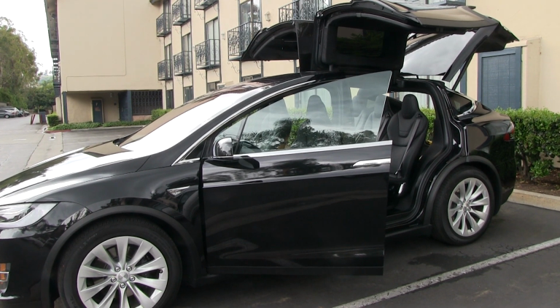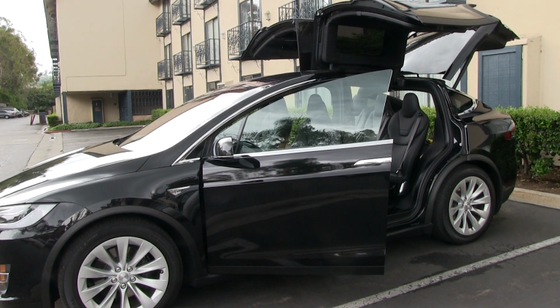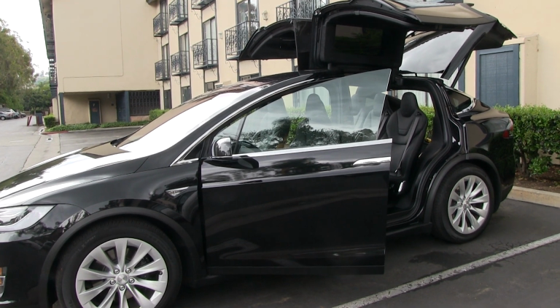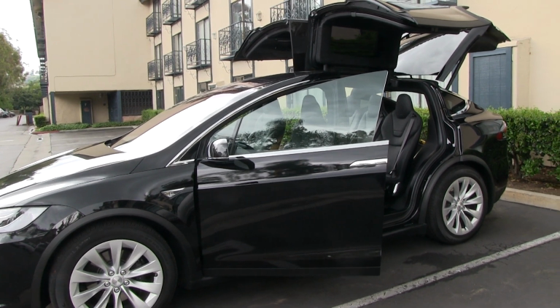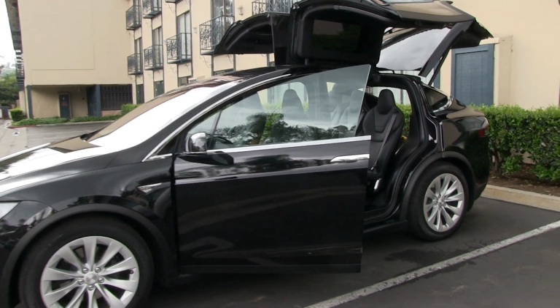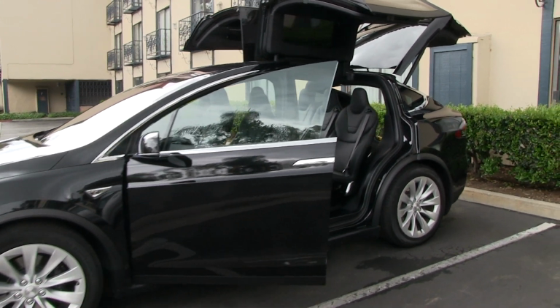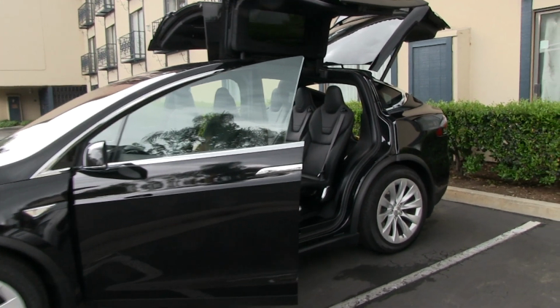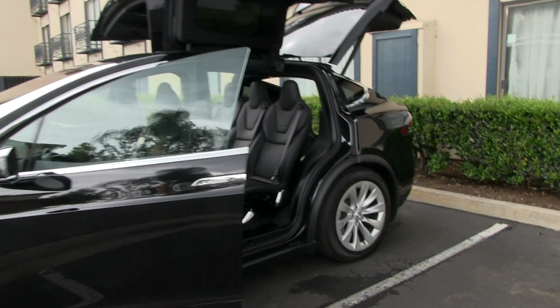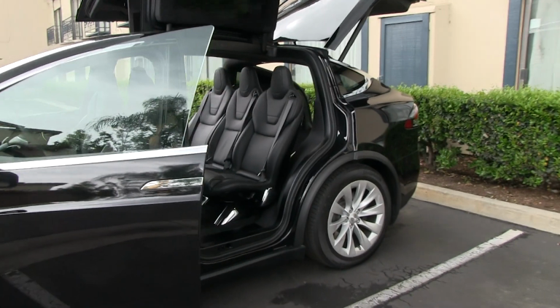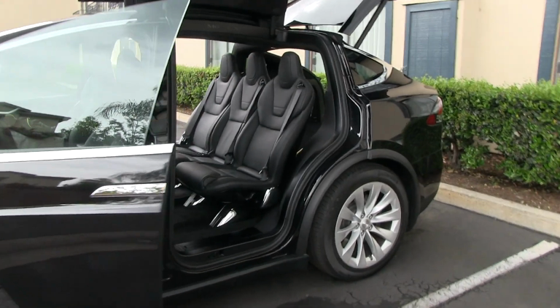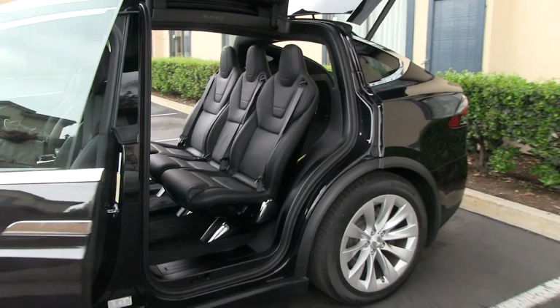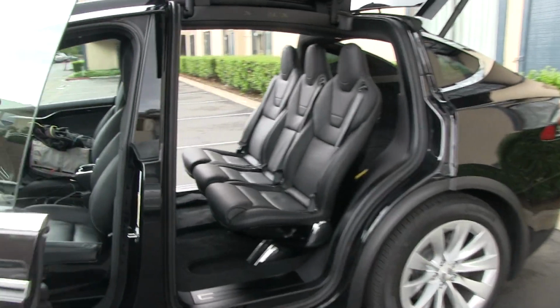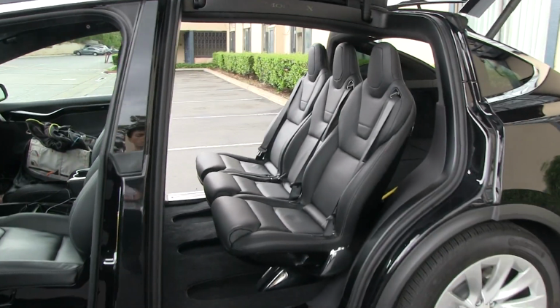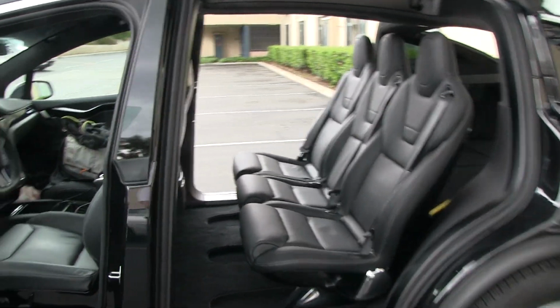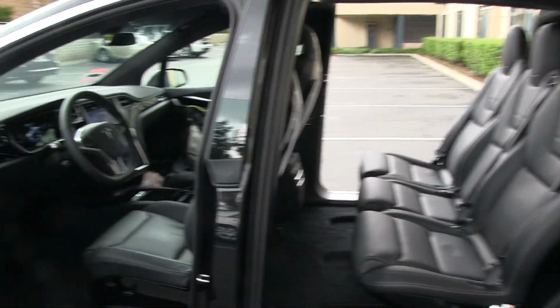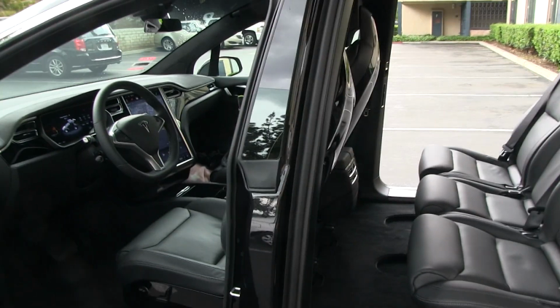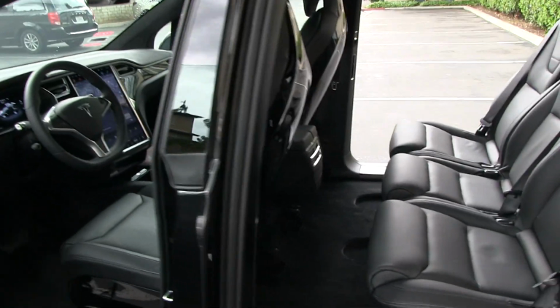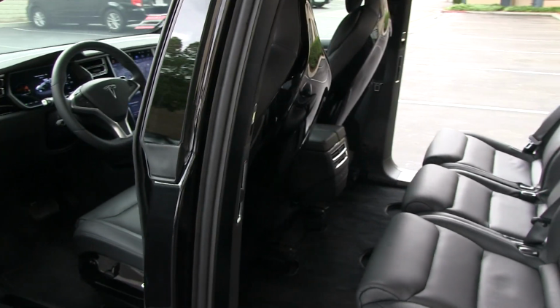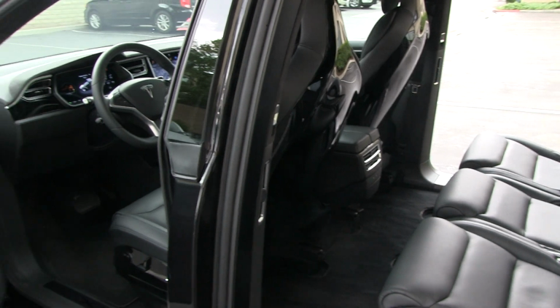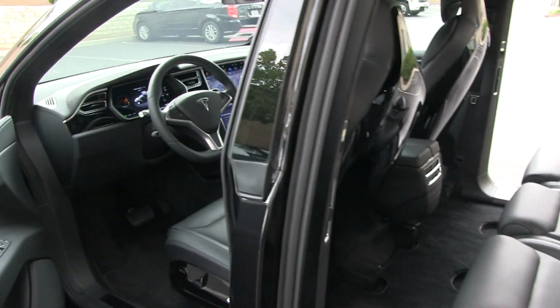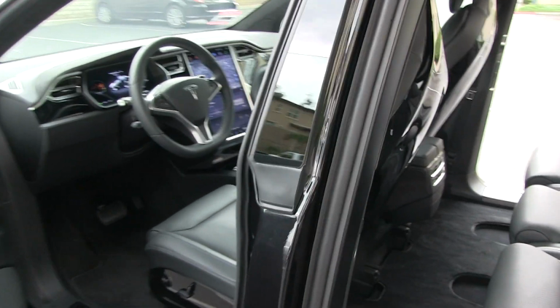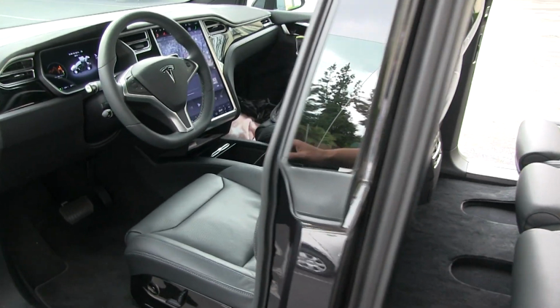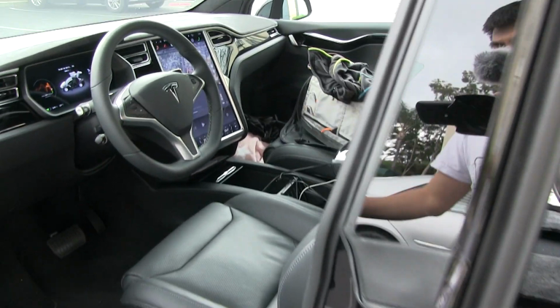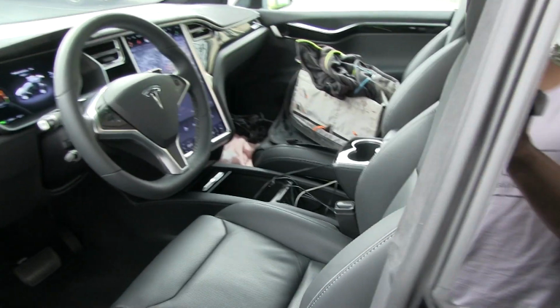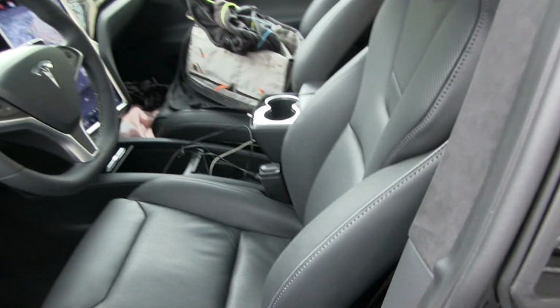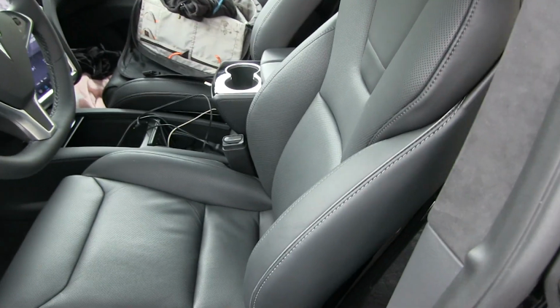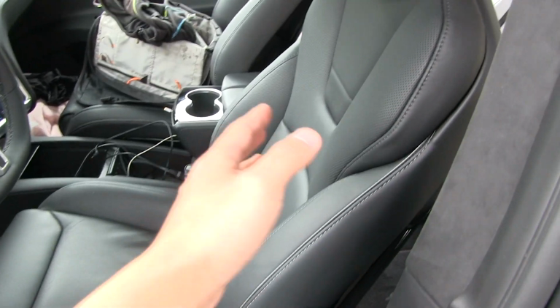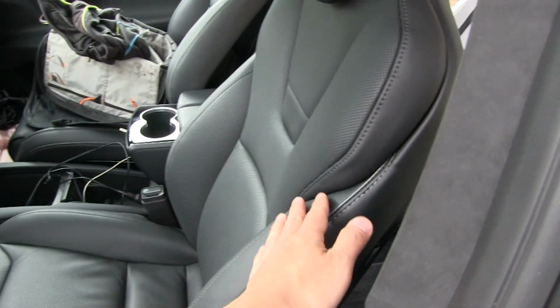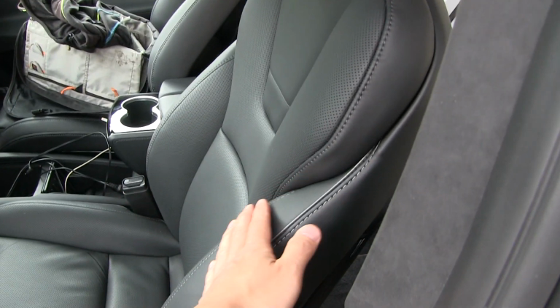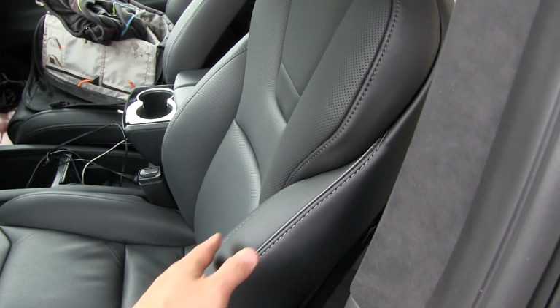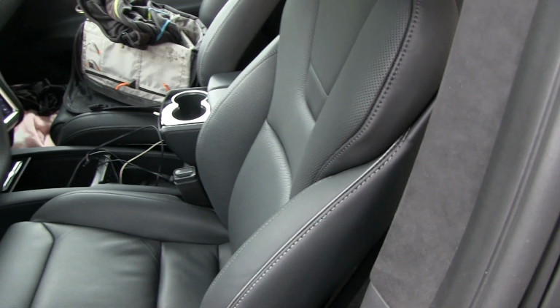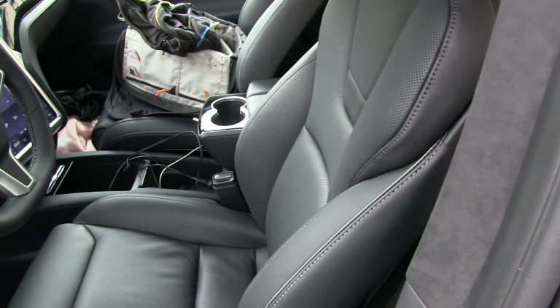In this video I'm going to show you the cargo space in the Model X when you have seats configured in different positions. Let's start with the first case where the seat is adjusted for me - I'm 170 centimeters, or about five foot eight in imperial.